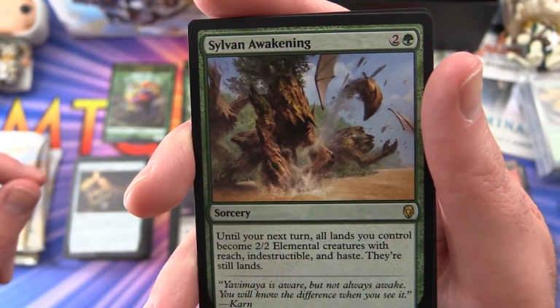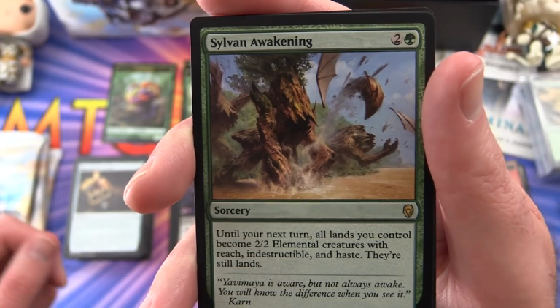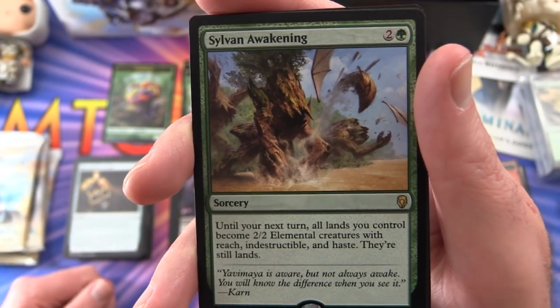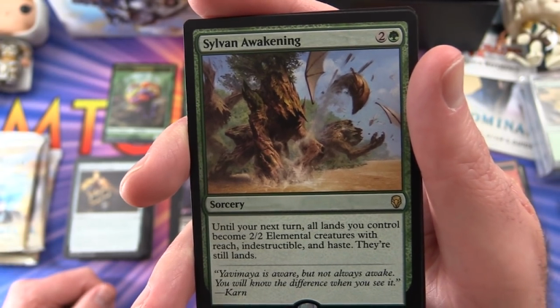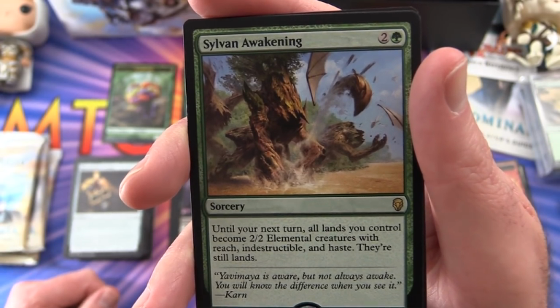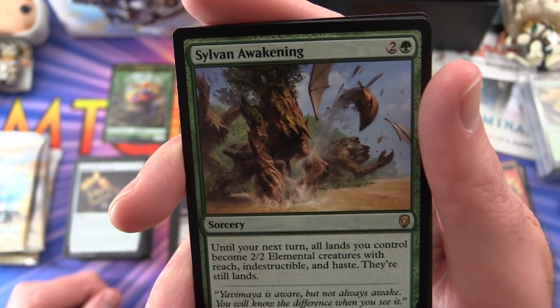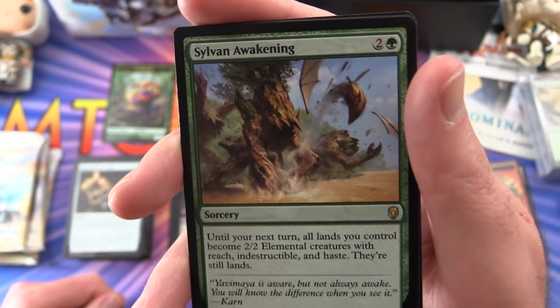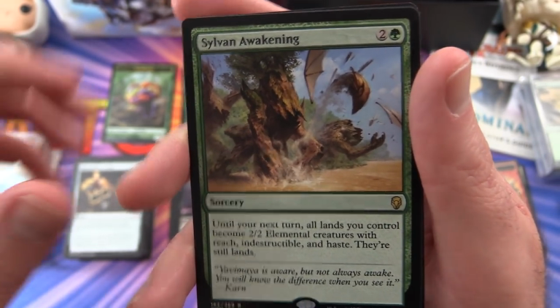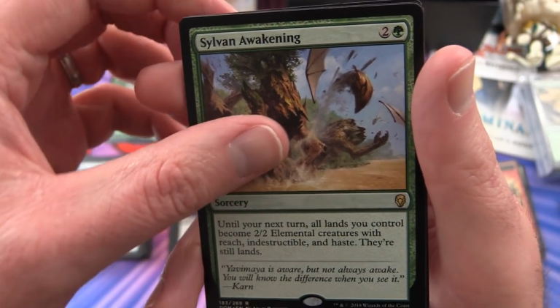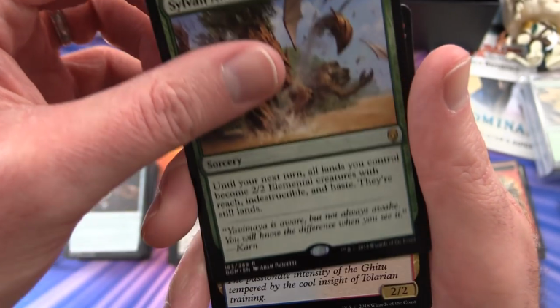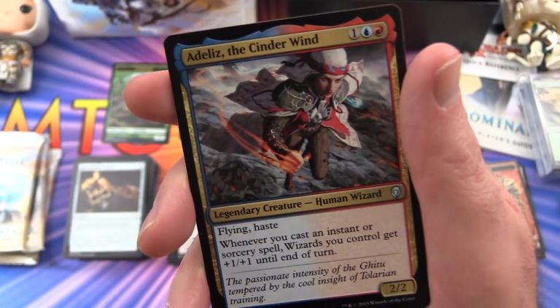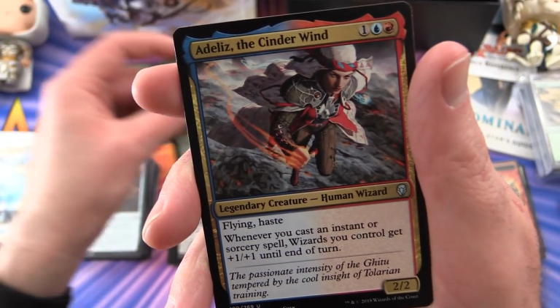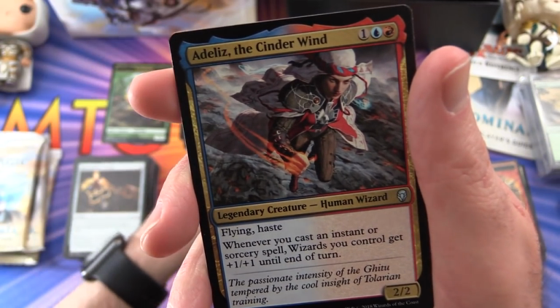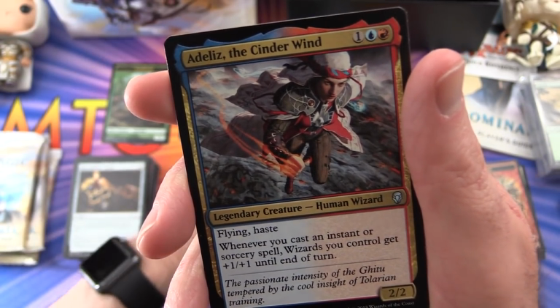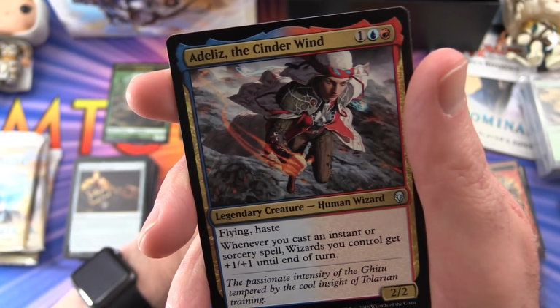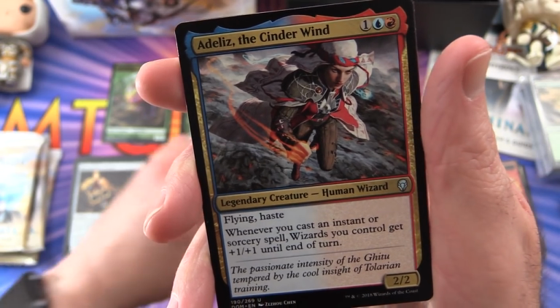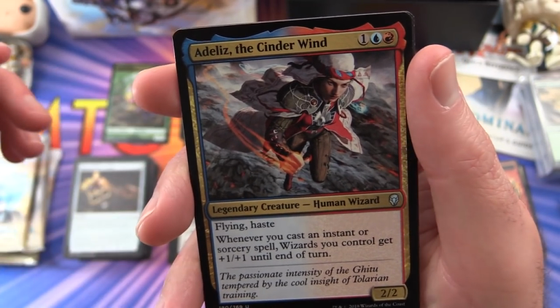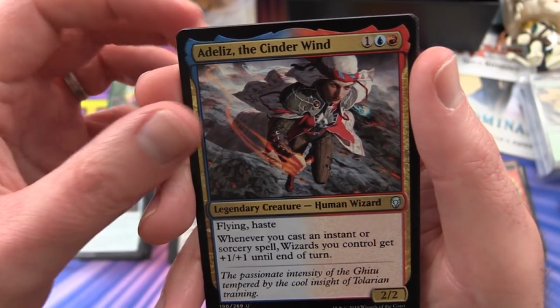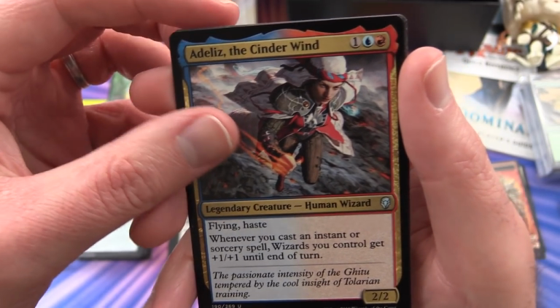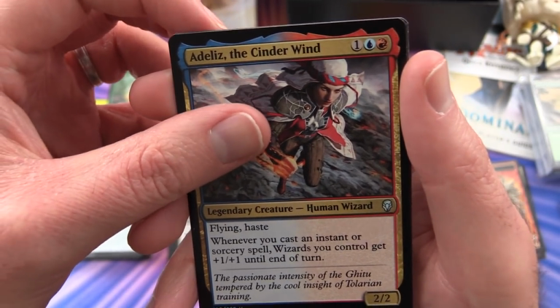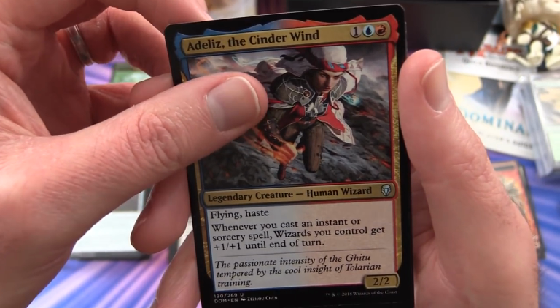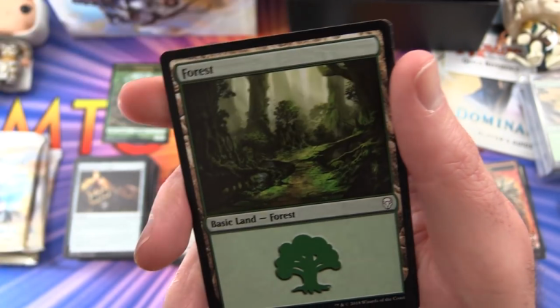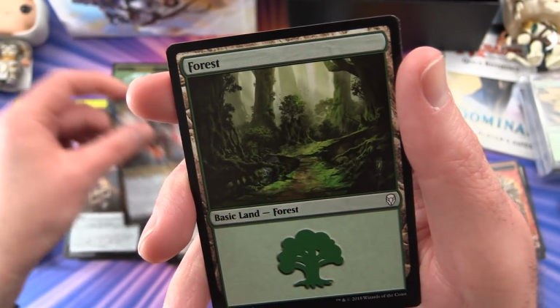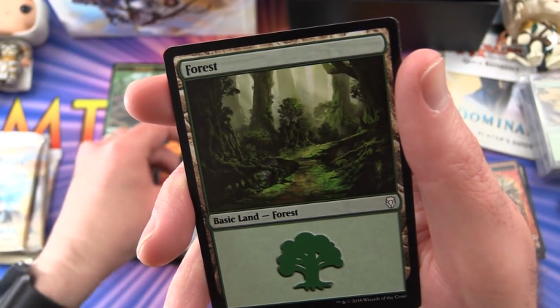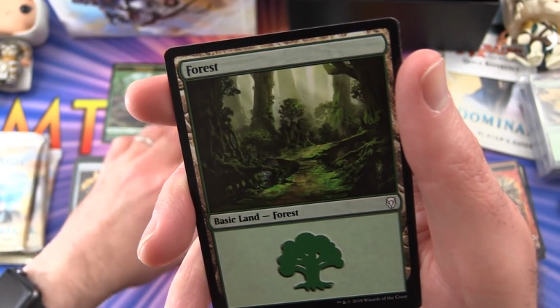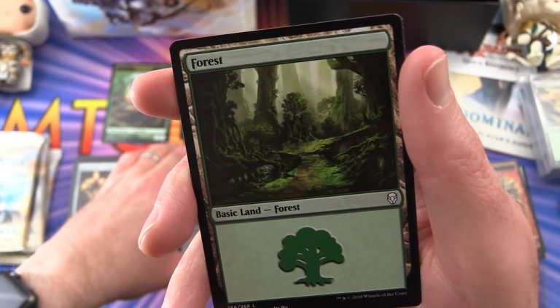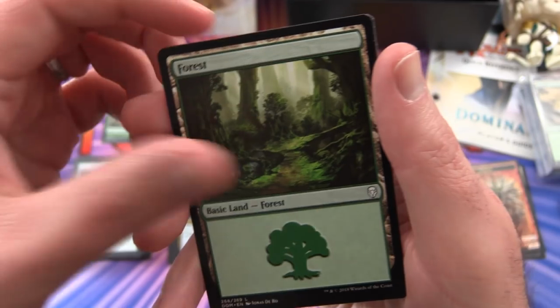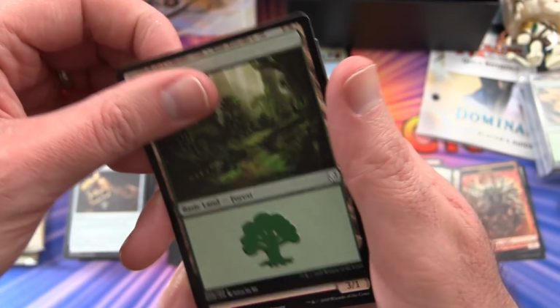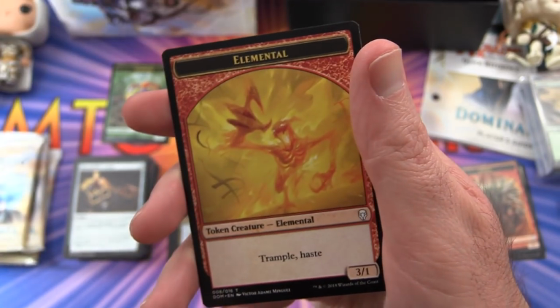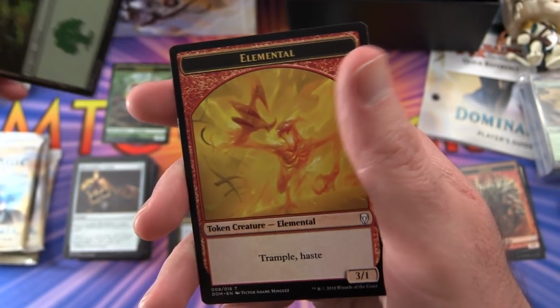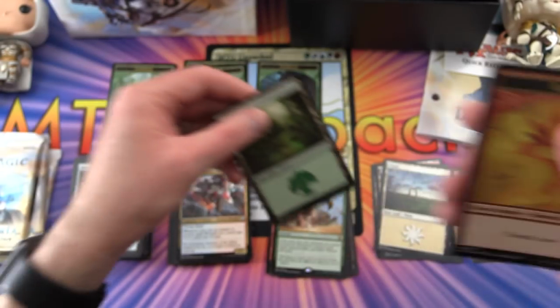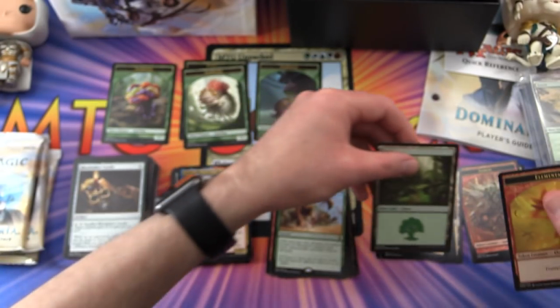Sylvan Awakening was a pain at pre-release - somebody cast that and suddenly I had a whole heap of elemental creatures on the other side of the board. Not fun. Adeliz the Cinder Wind is the legendary, with a forest and an elemental token.